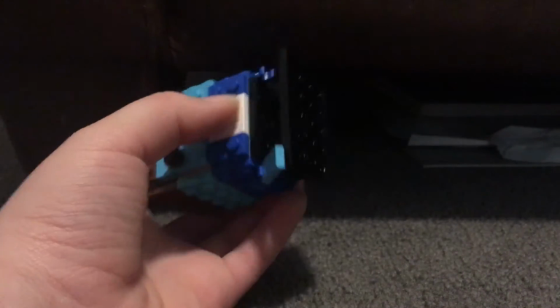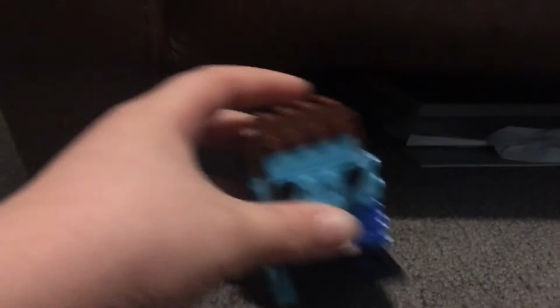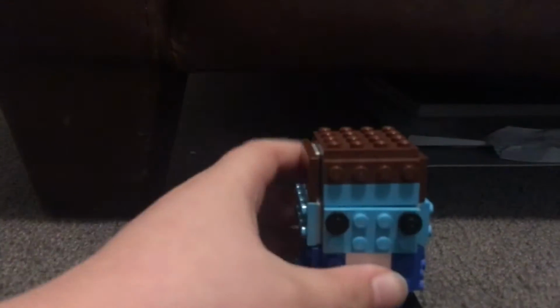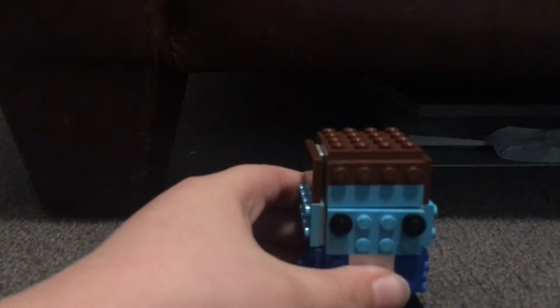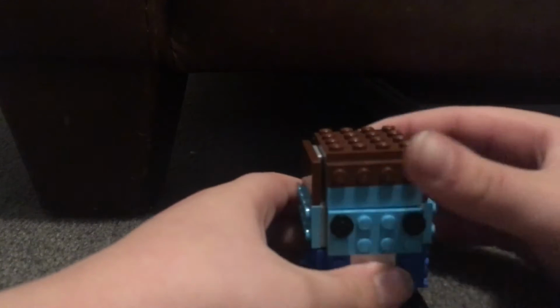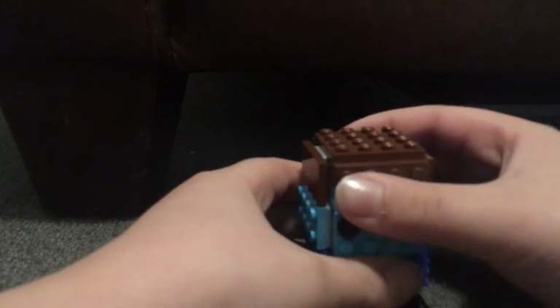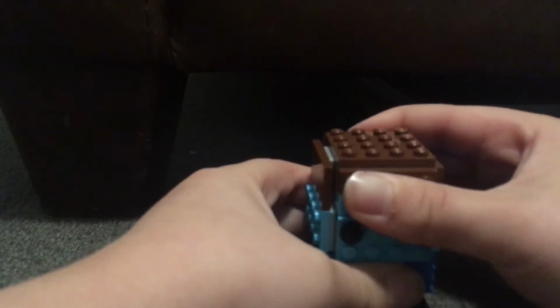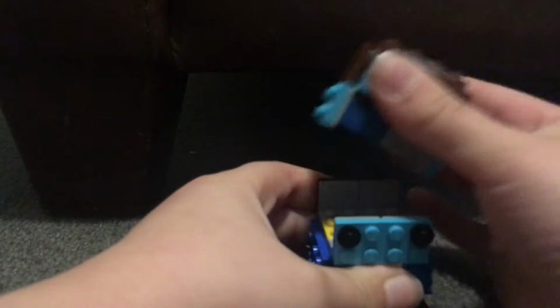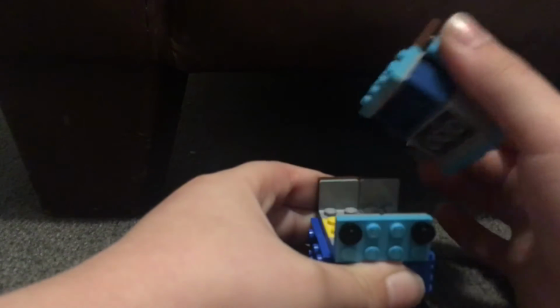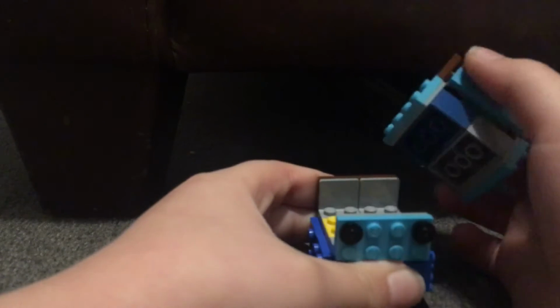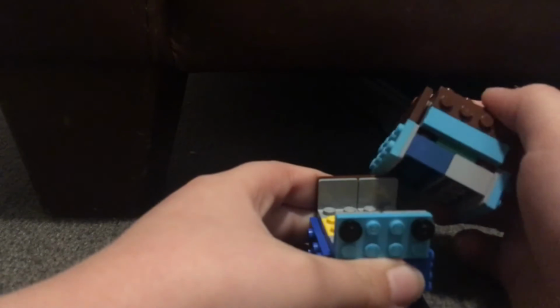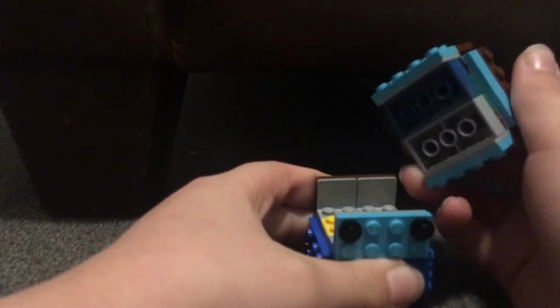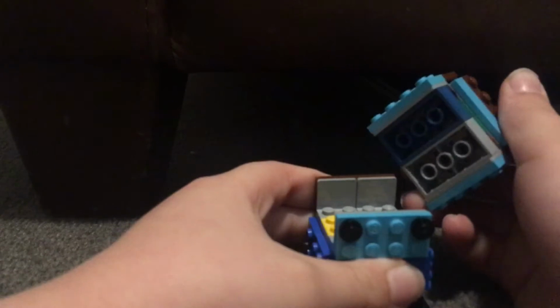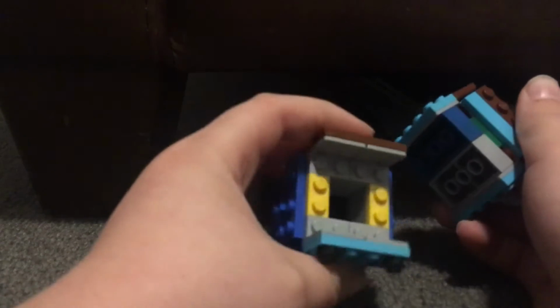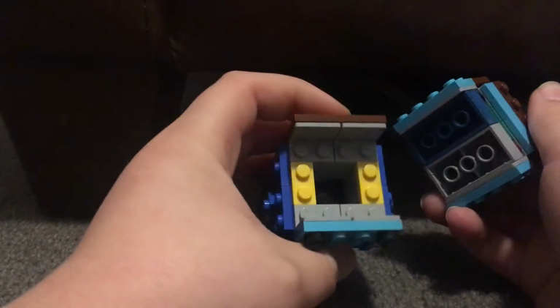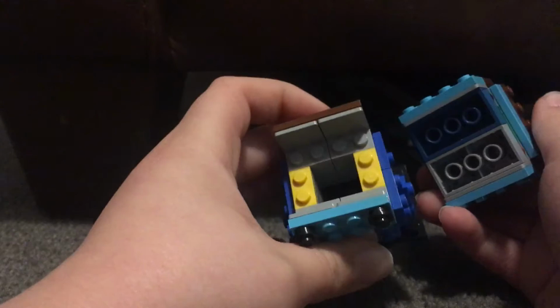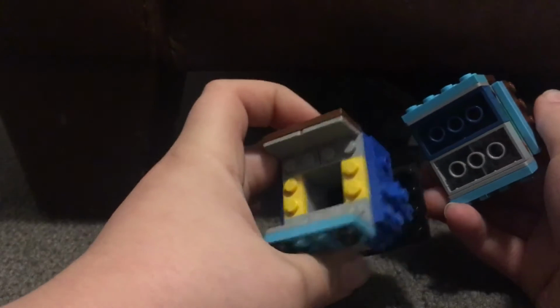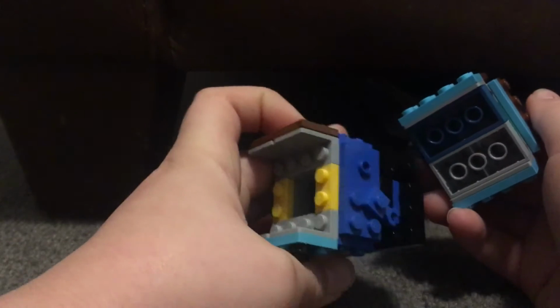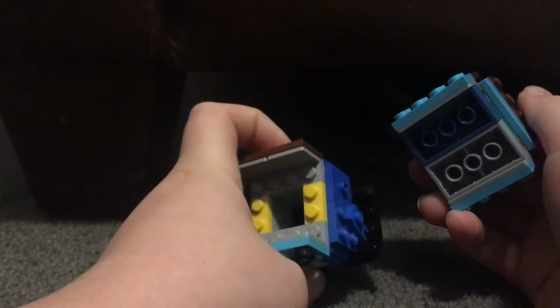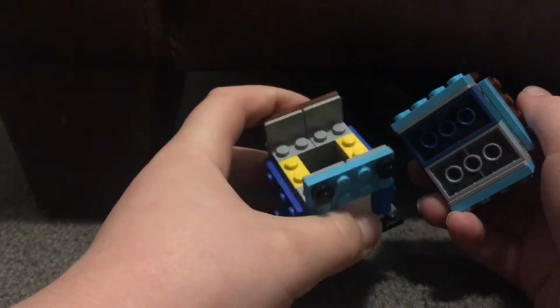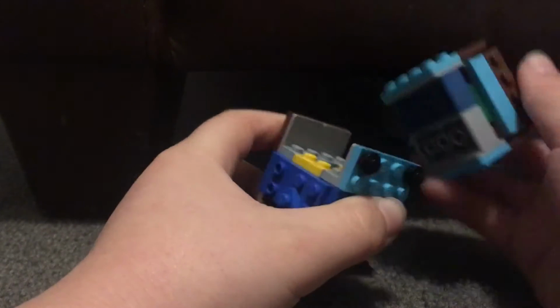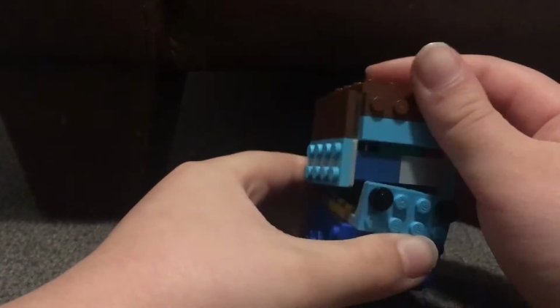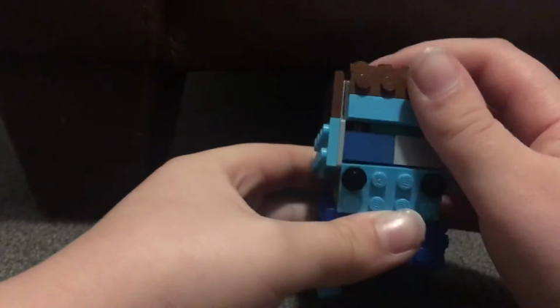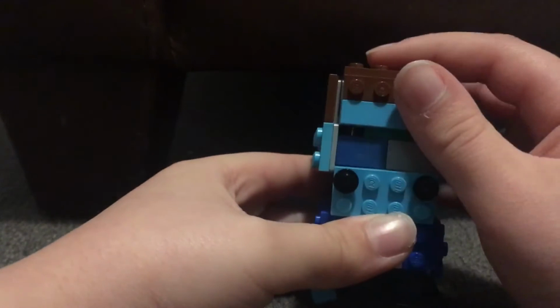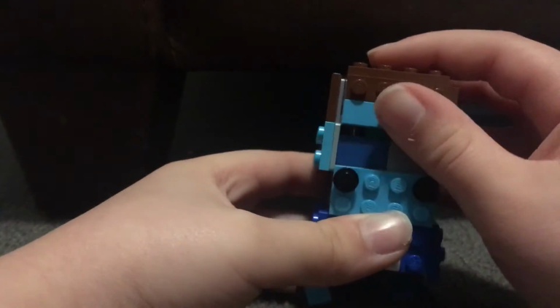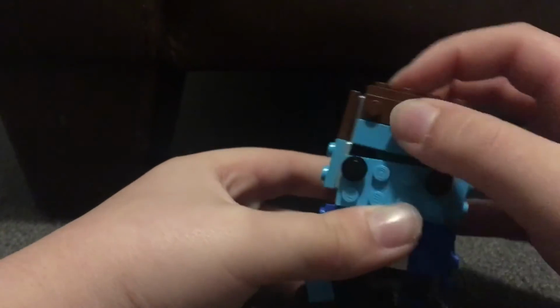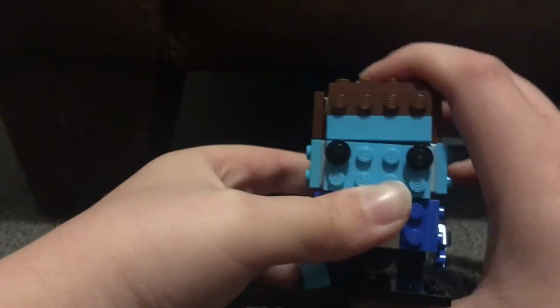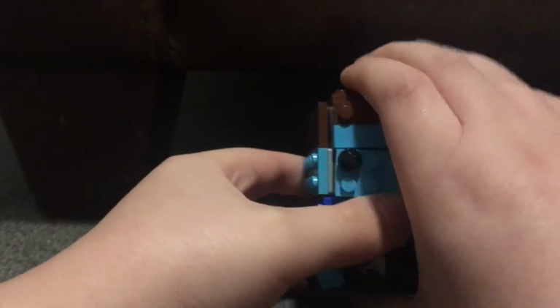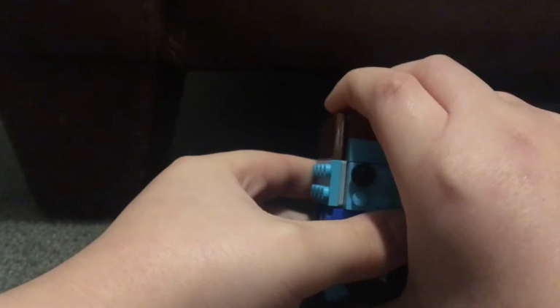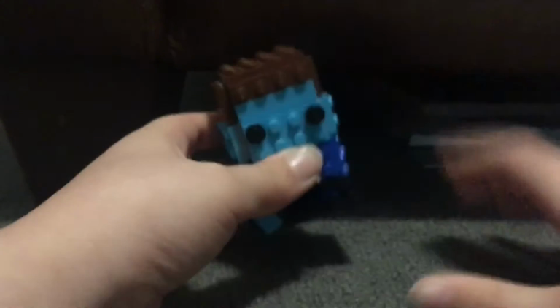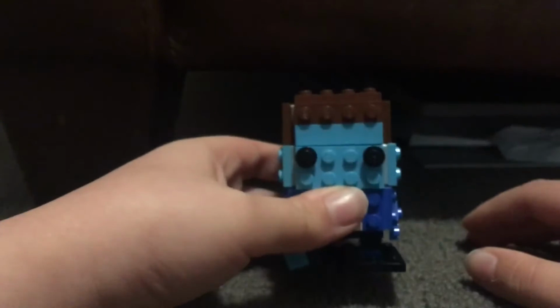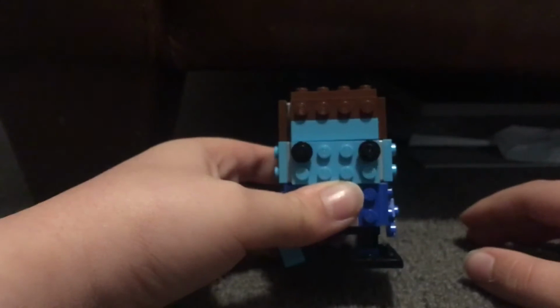If you want to see how this is made — it's not actually made out of a single brick head piece. It's just multiple pieces that look and connect together to make a brick head.